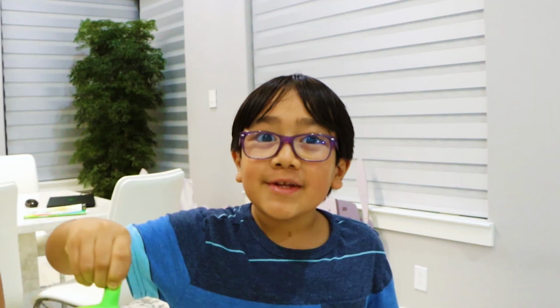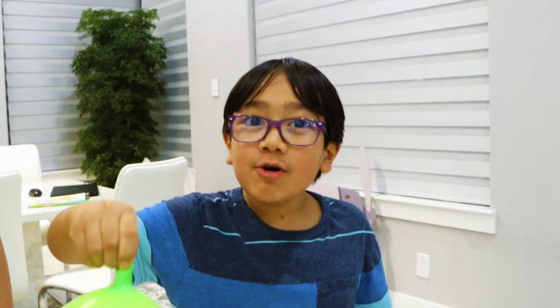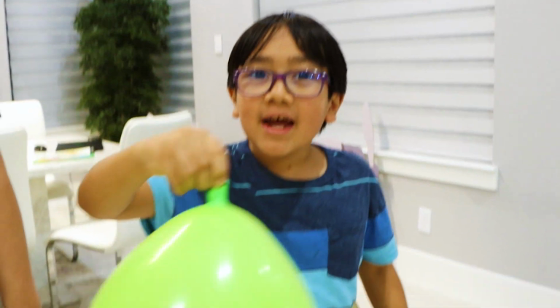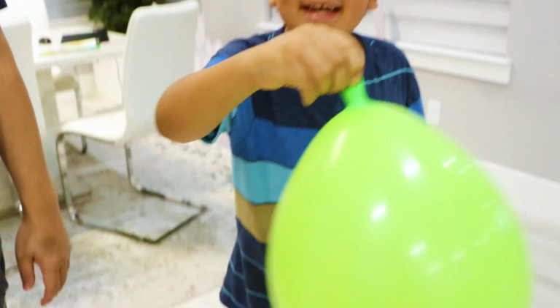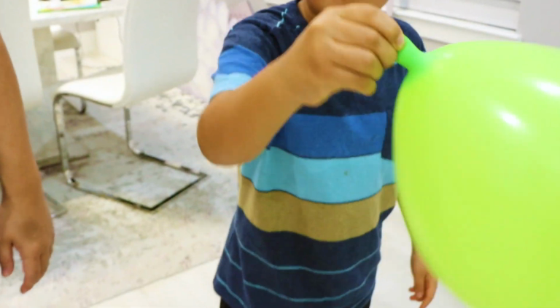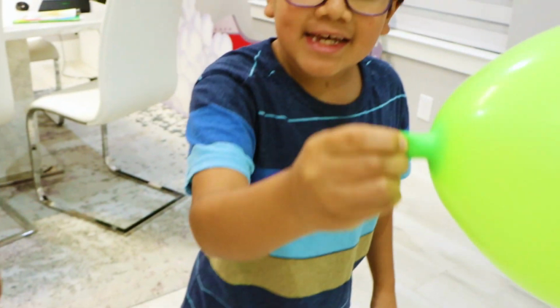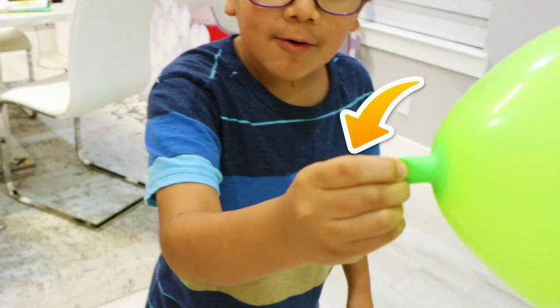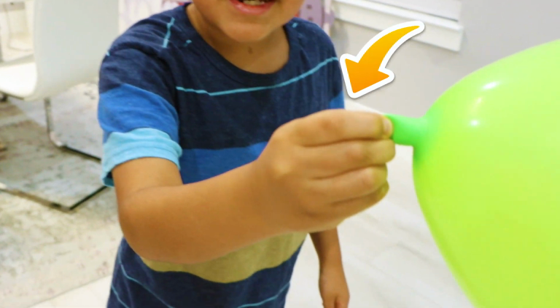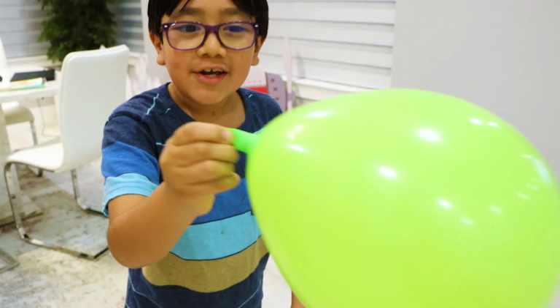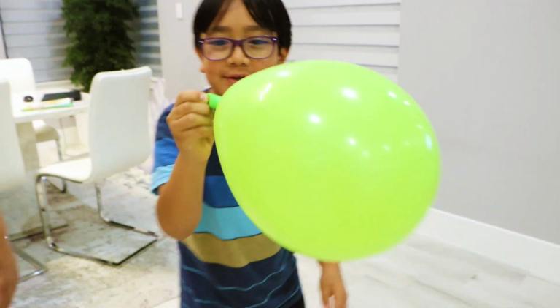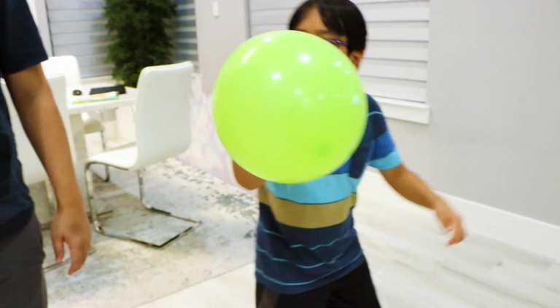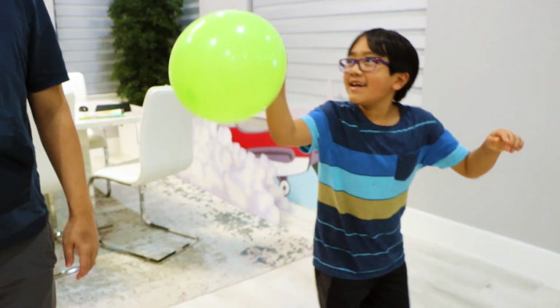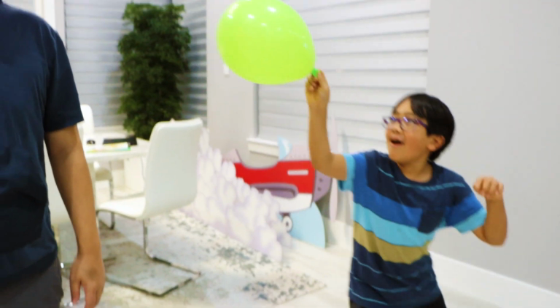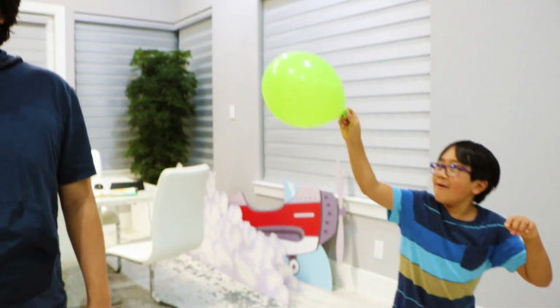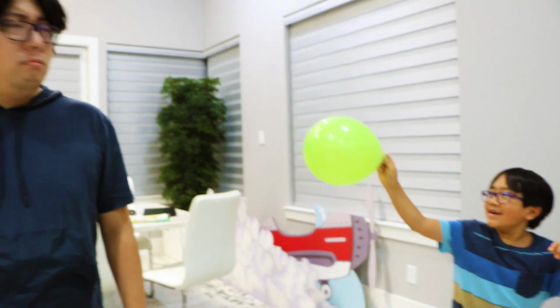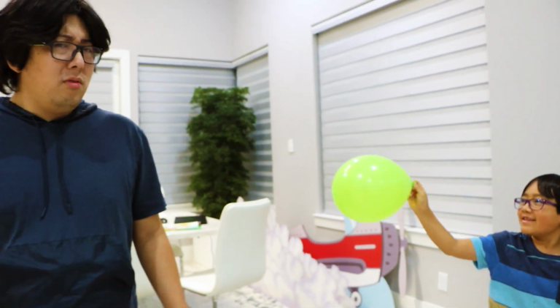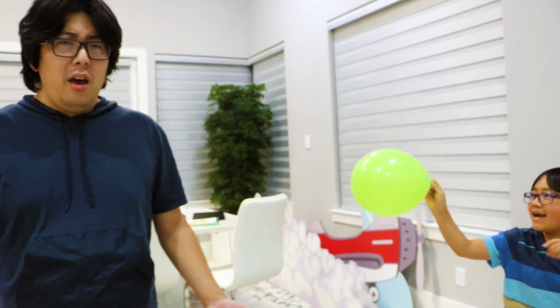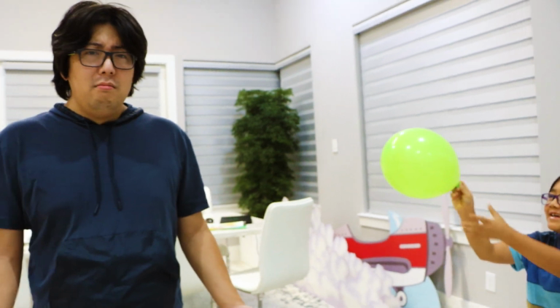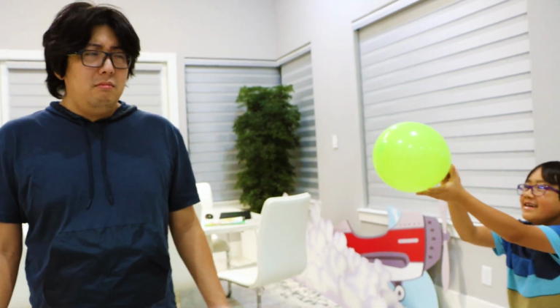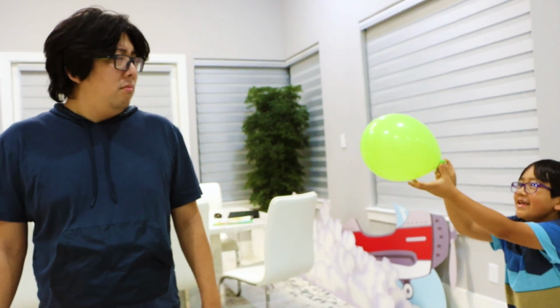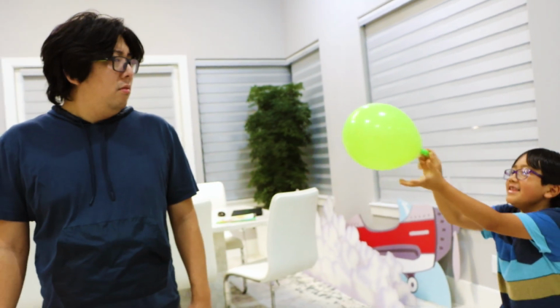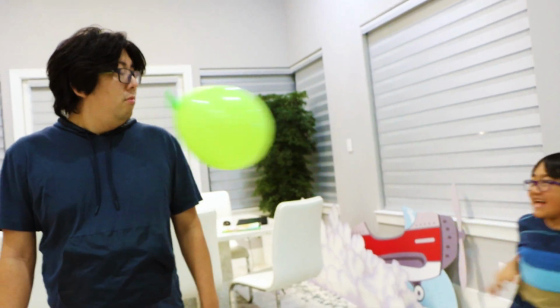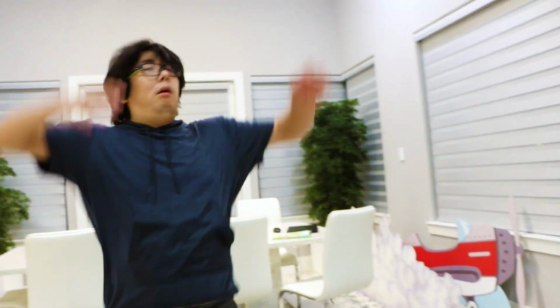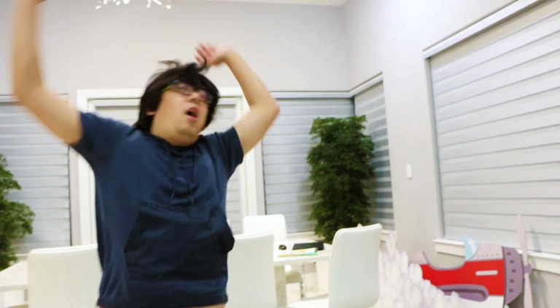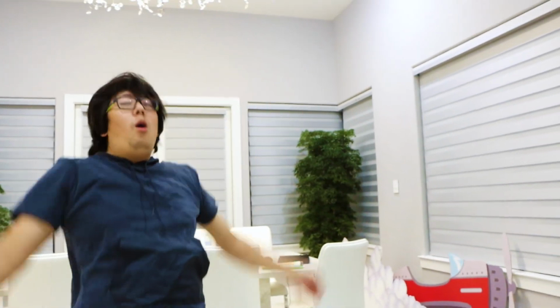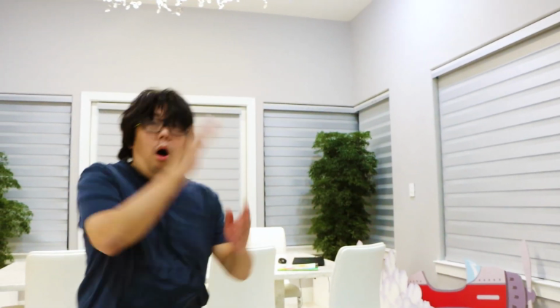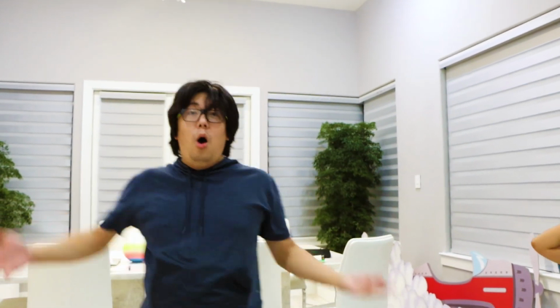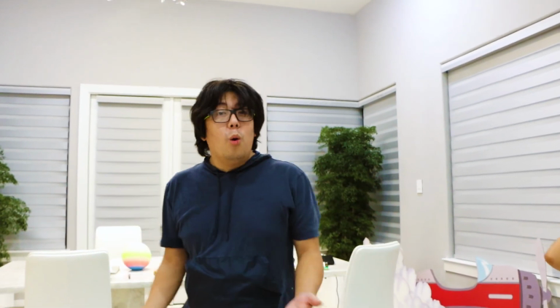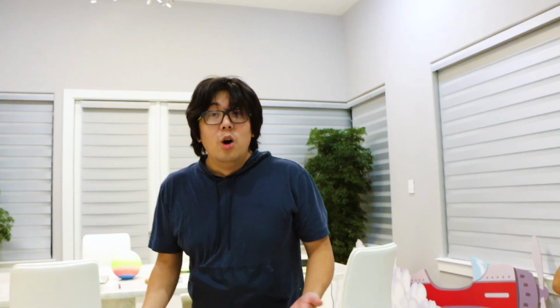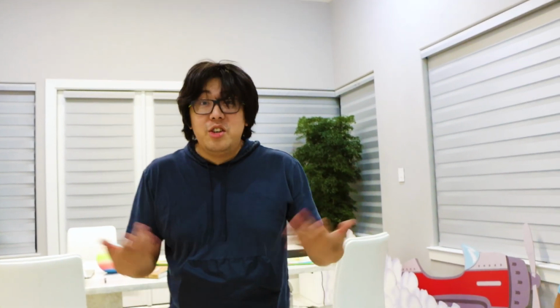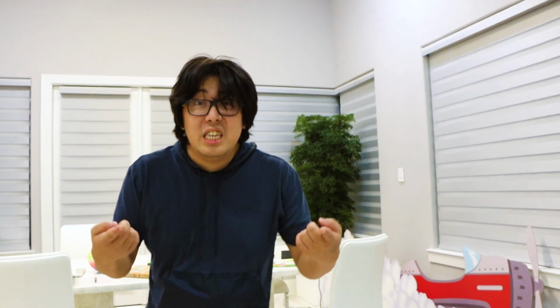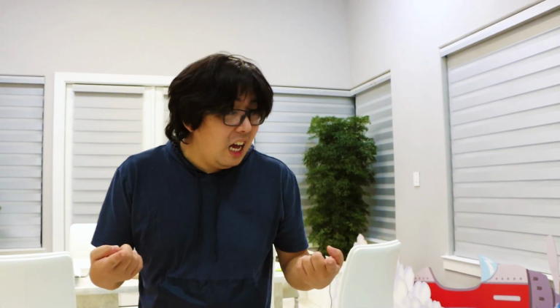When you don't tie it, keep holding it, you can let it go like this. Did you see that?